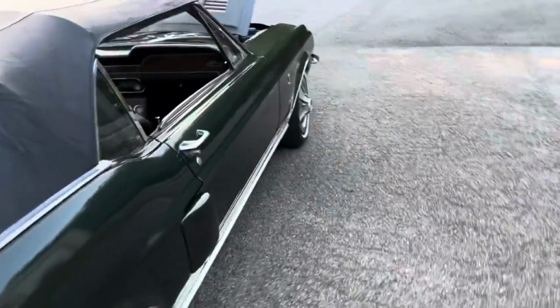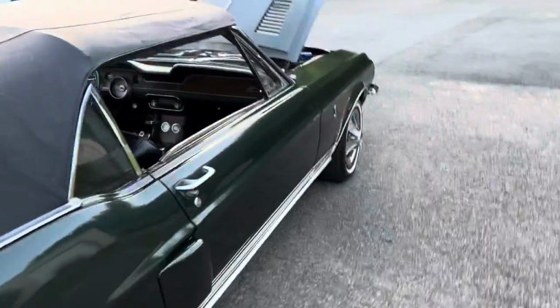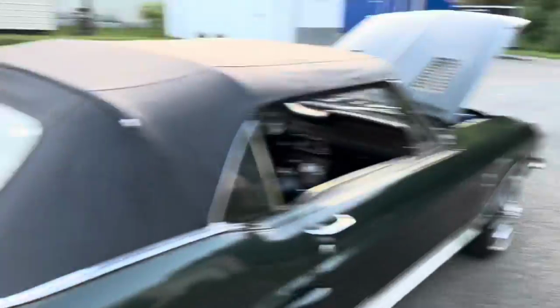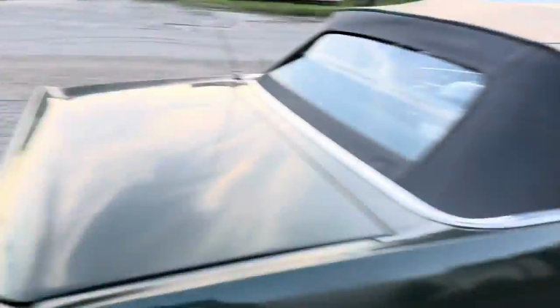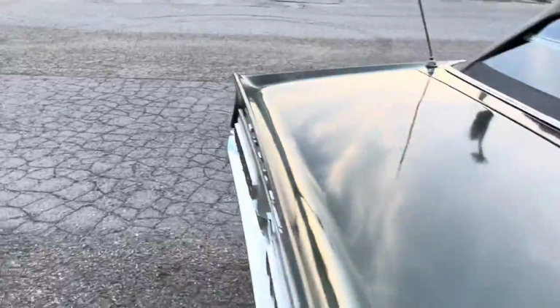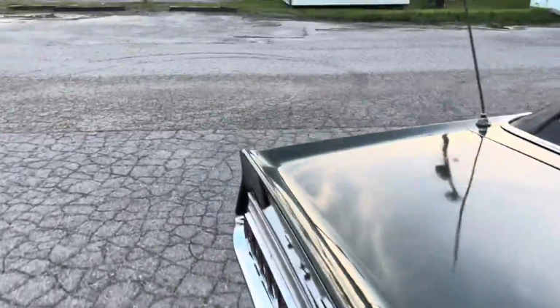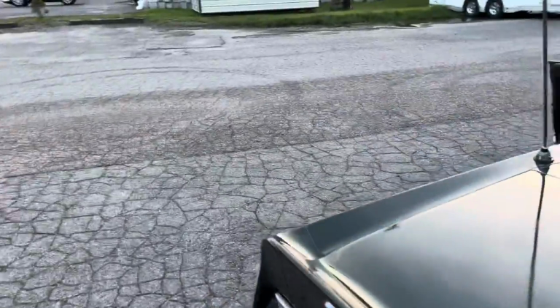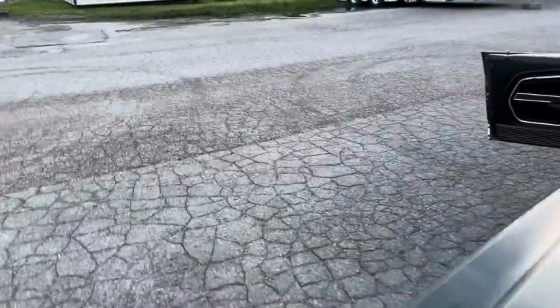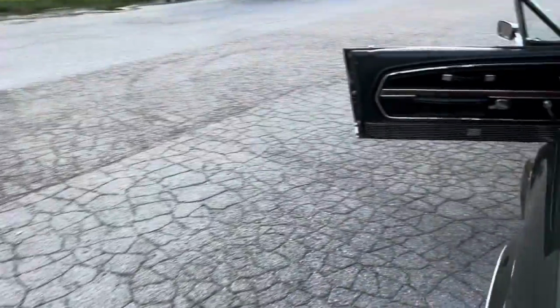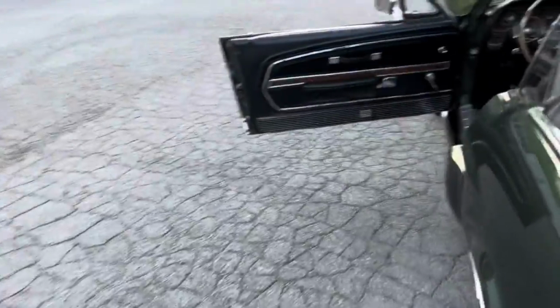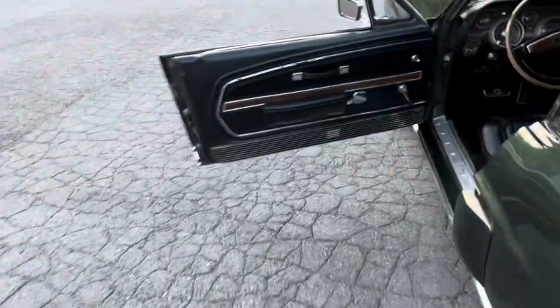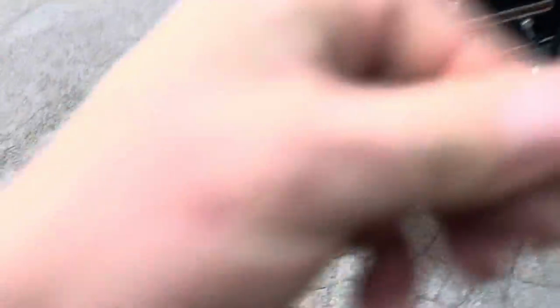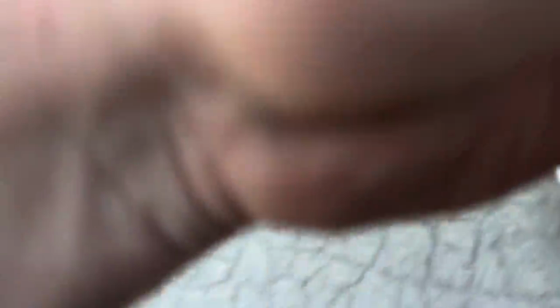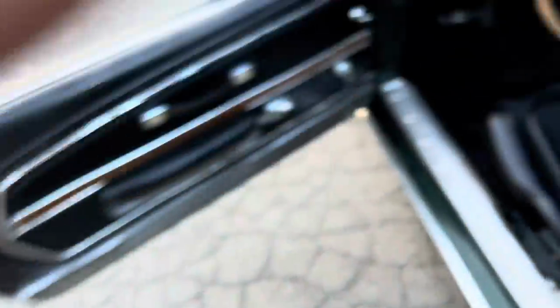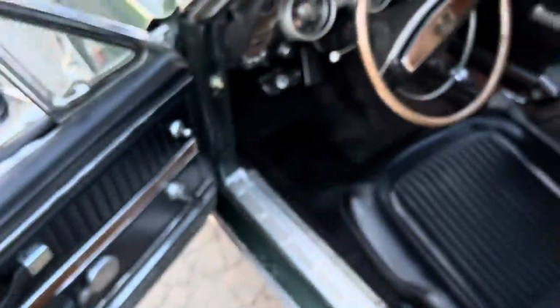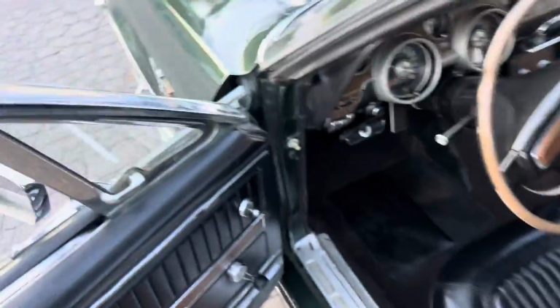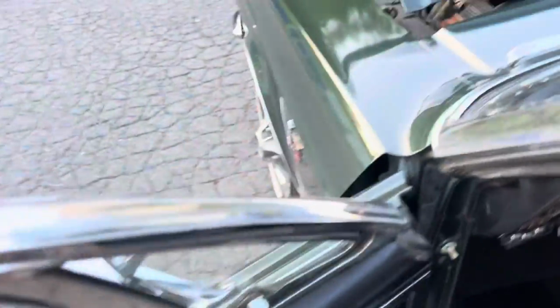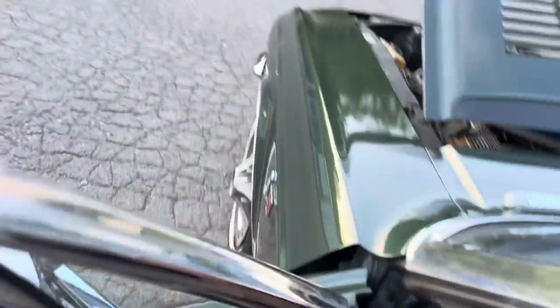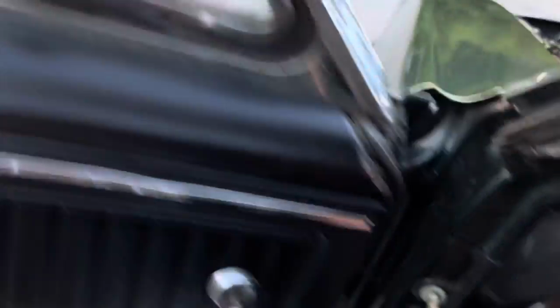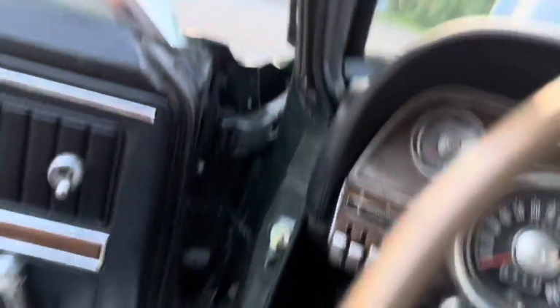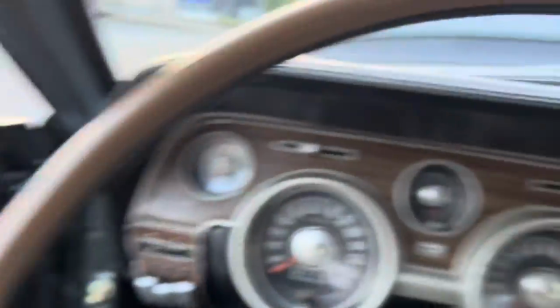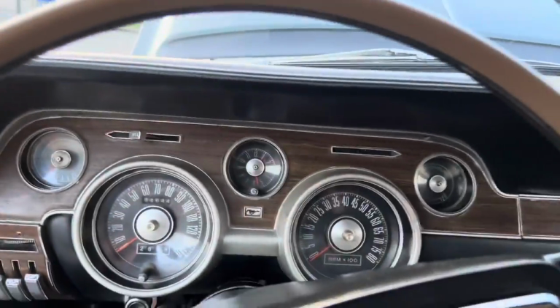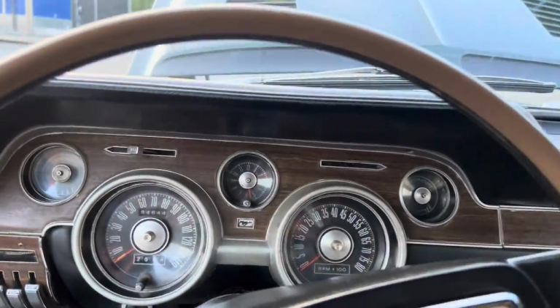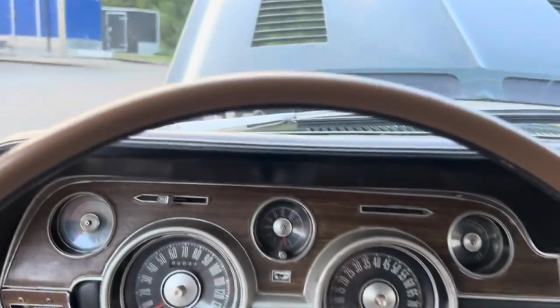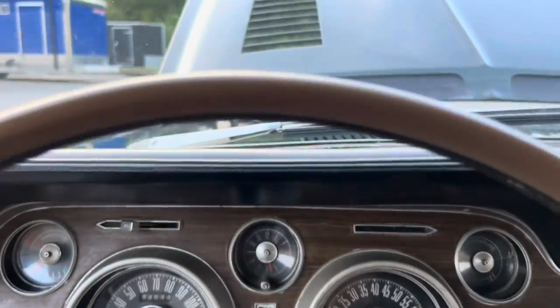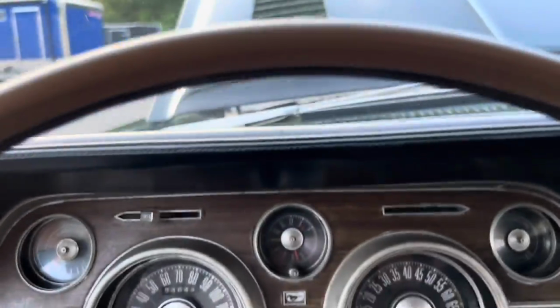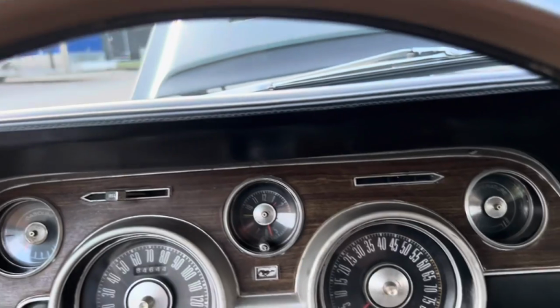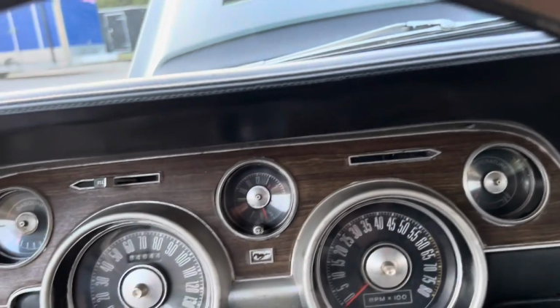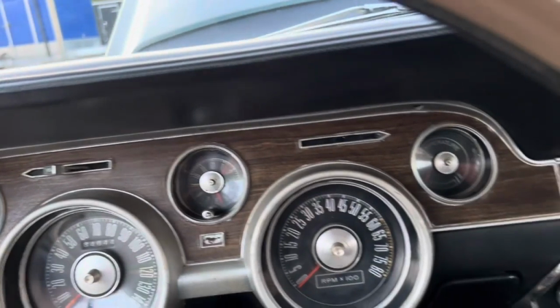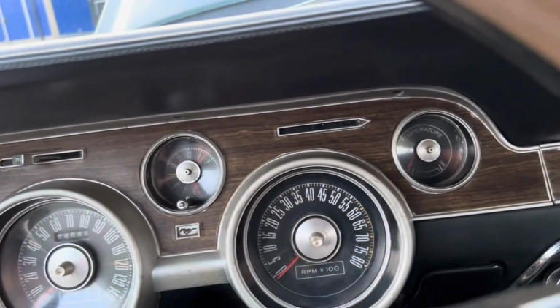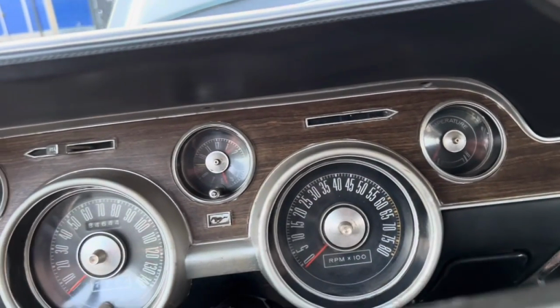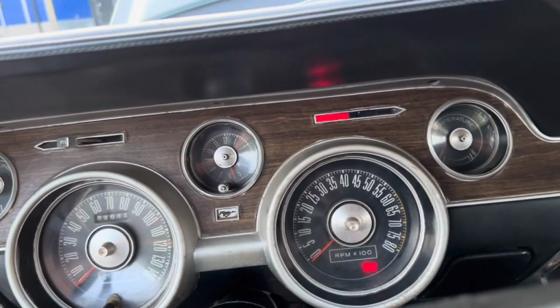It's got the original exhaust manifolds on it, original C8 muffler. The rest of the exhaust is original style but it's been replaced.